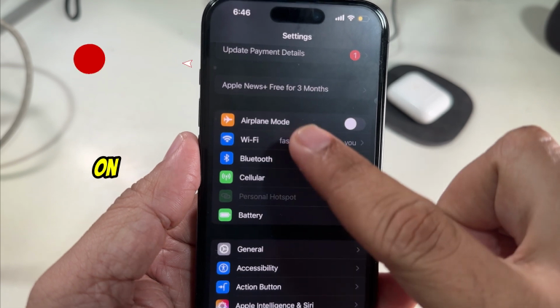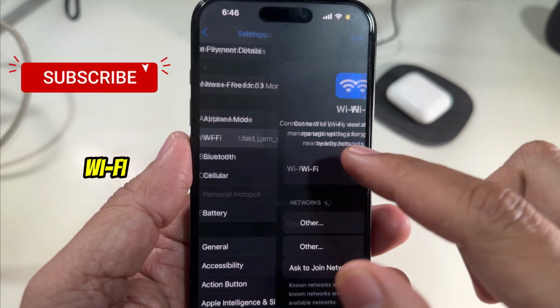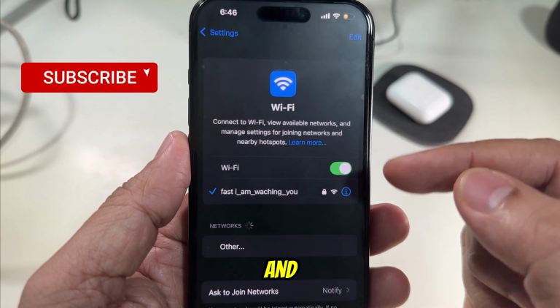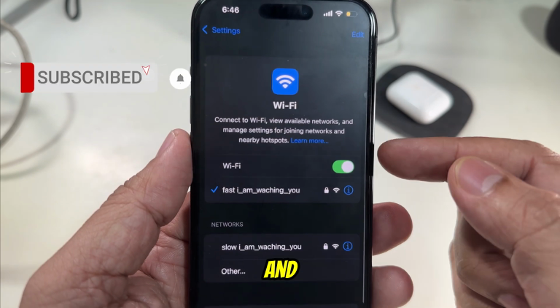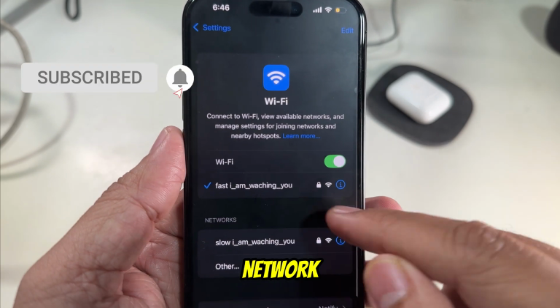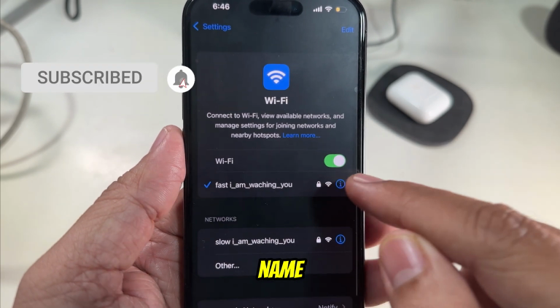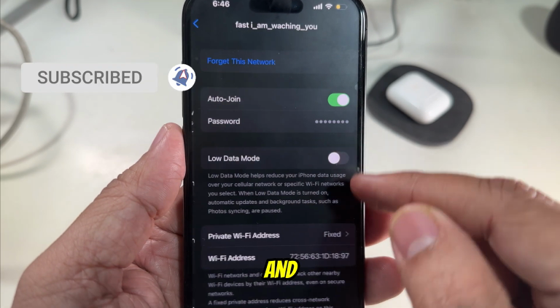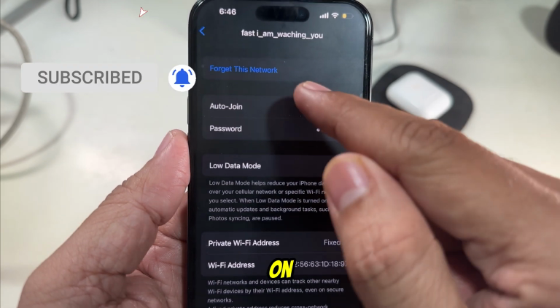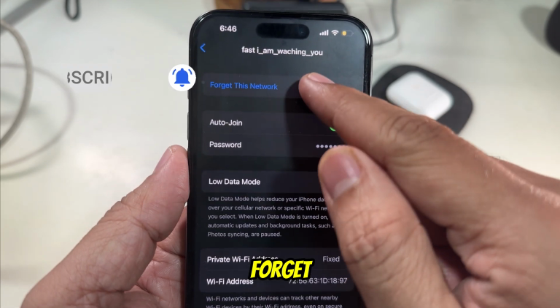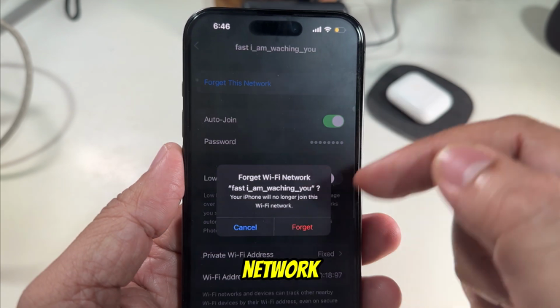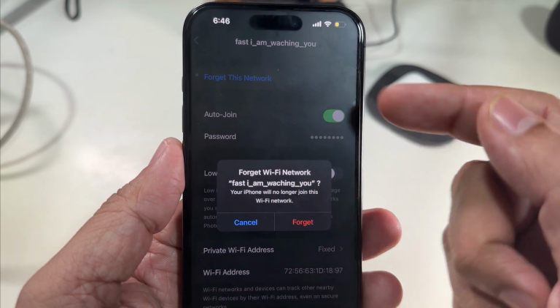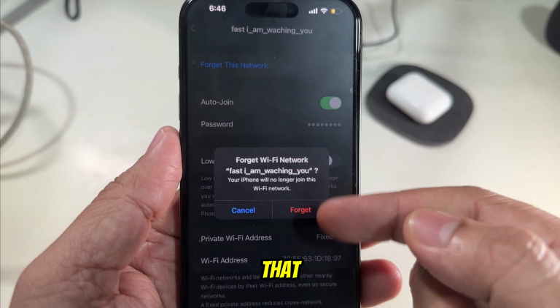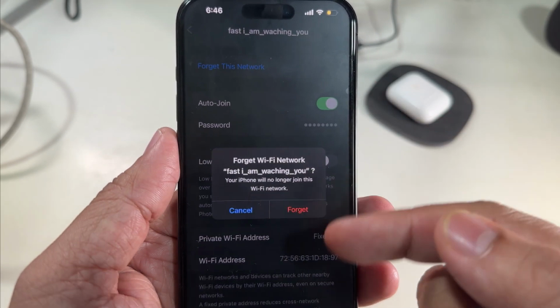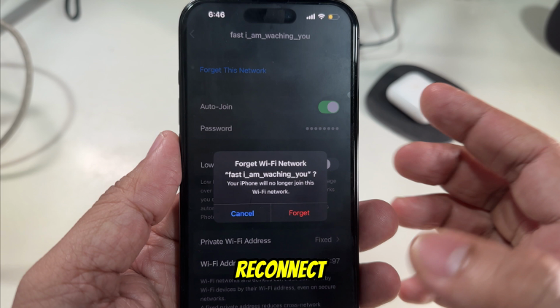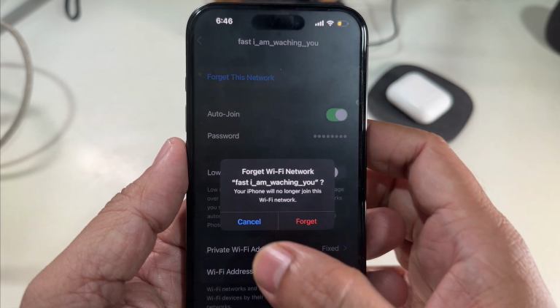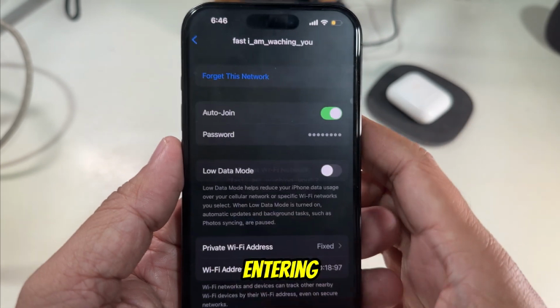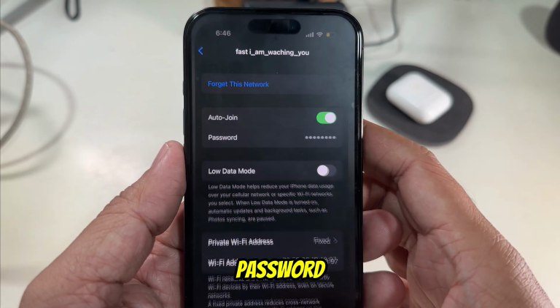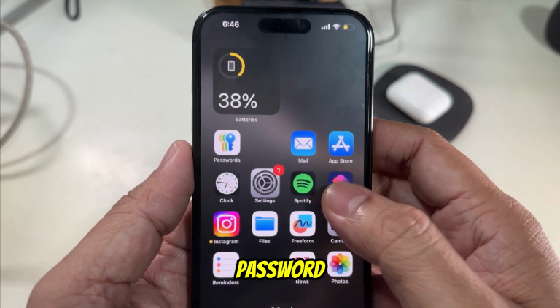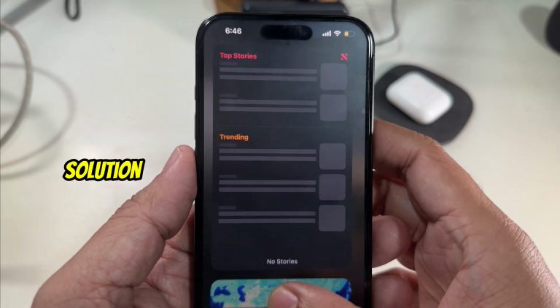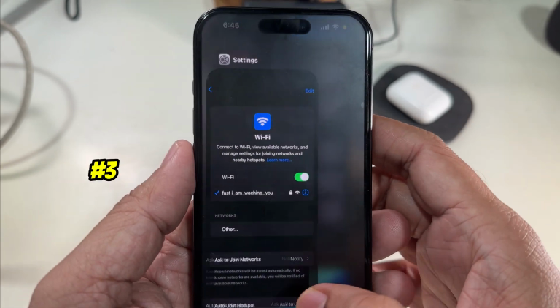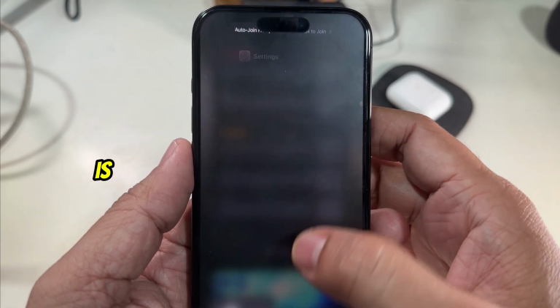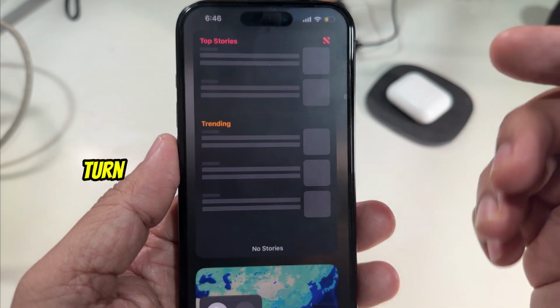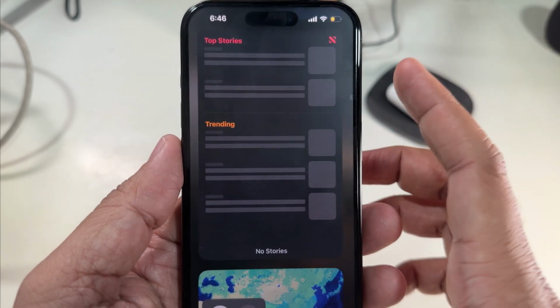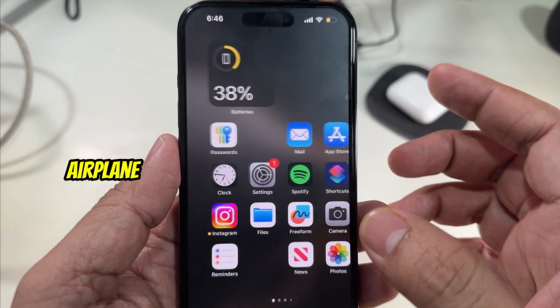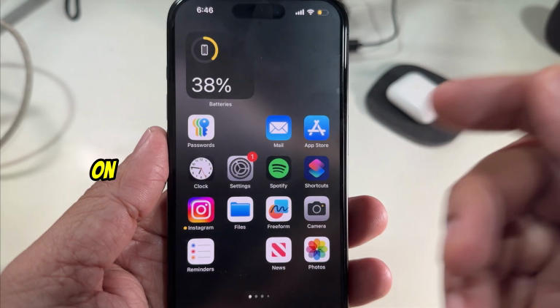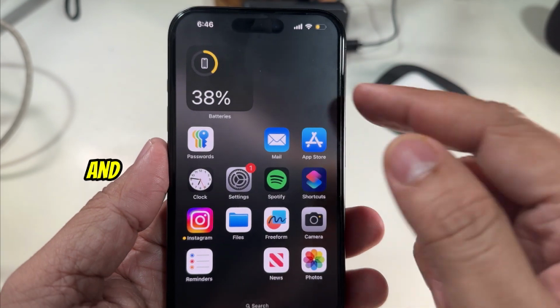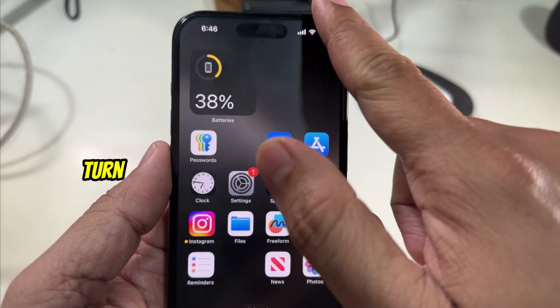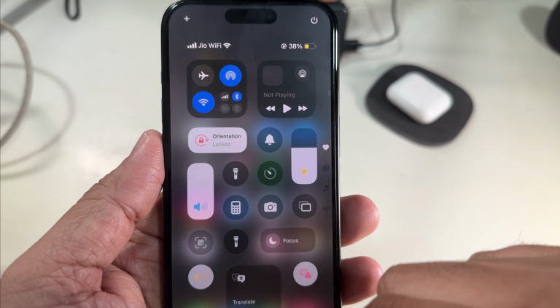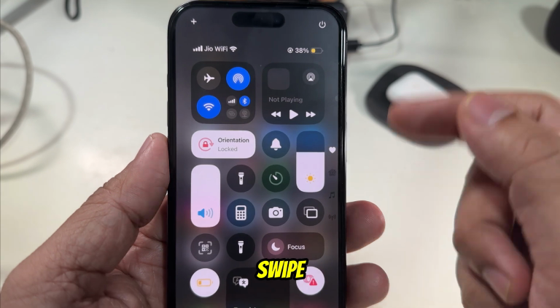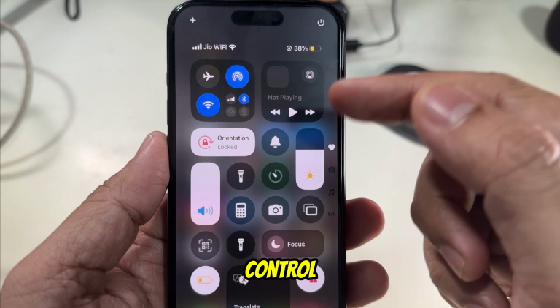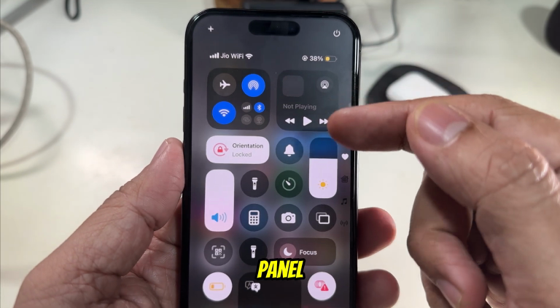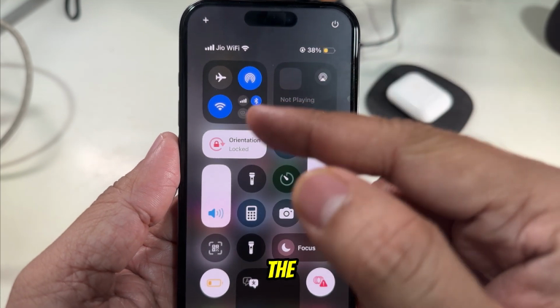Solution number two is forget and reconnect to the Wi-Fi network. To do that, open the Settings app, tap on Wi-Fi, tap on the network name, and click on 'Forget This Network.' After that, reconnect by entering the password.